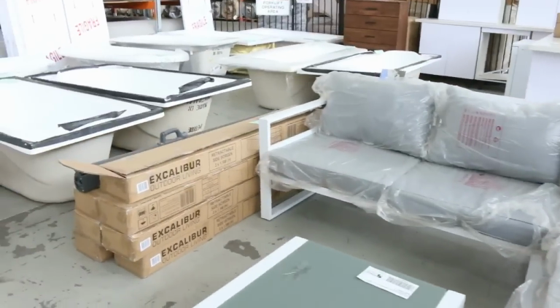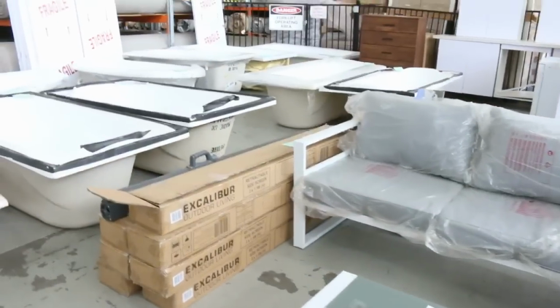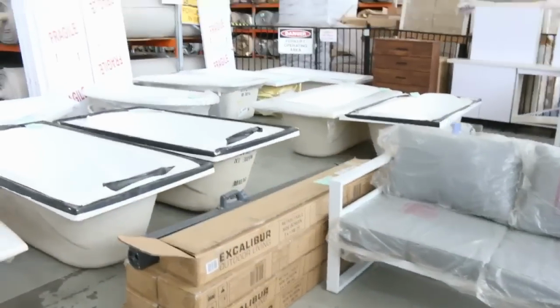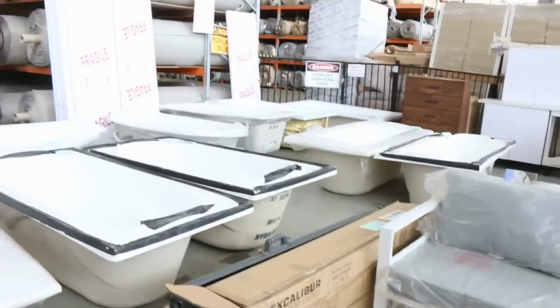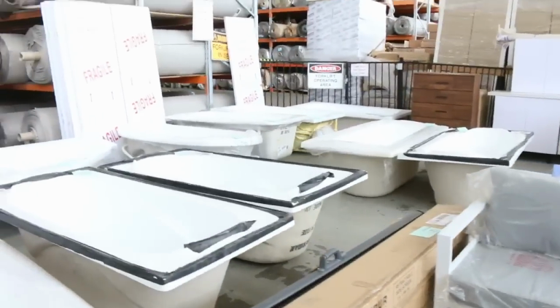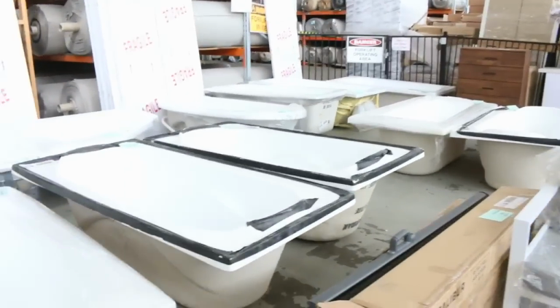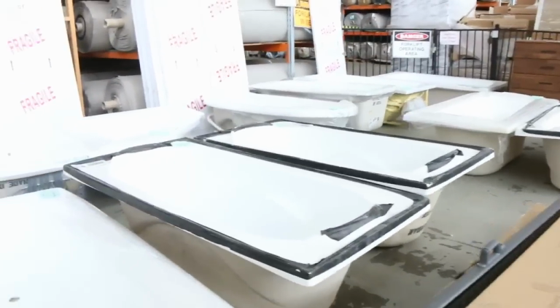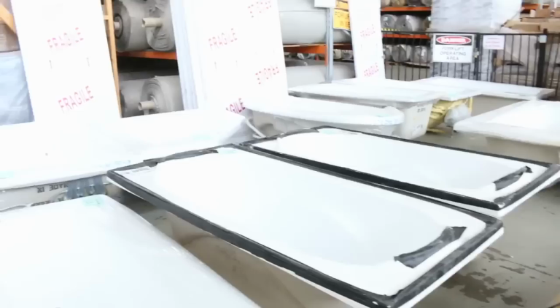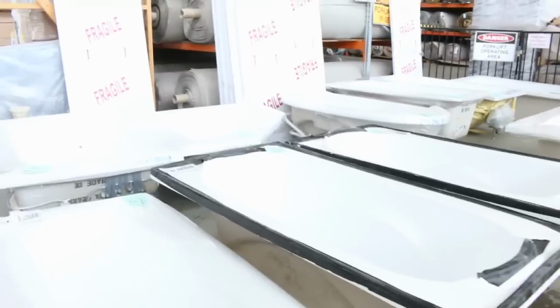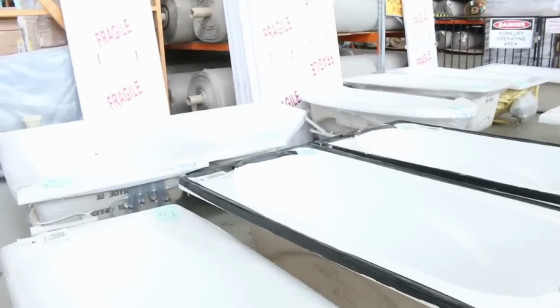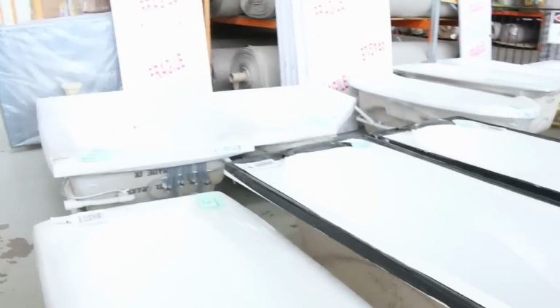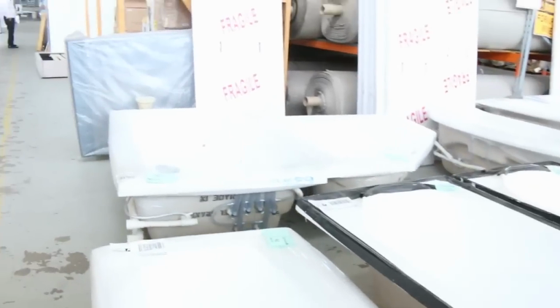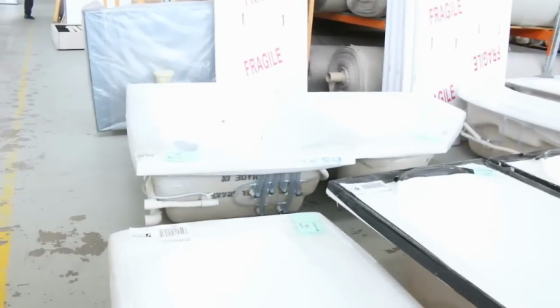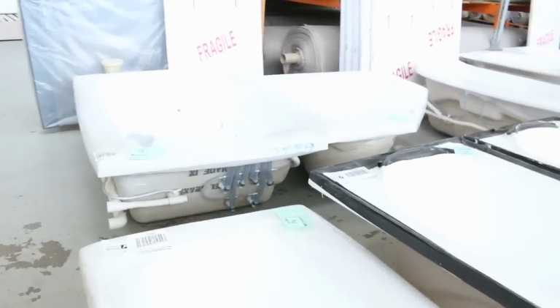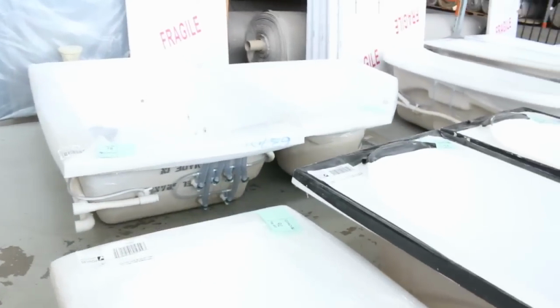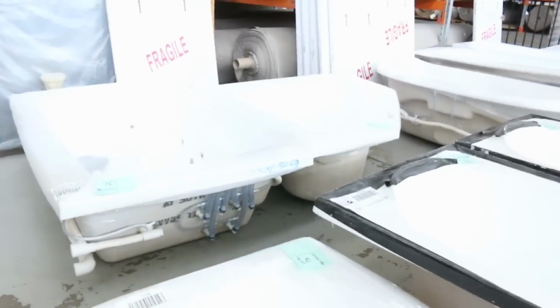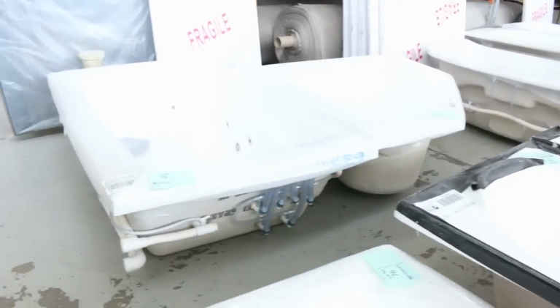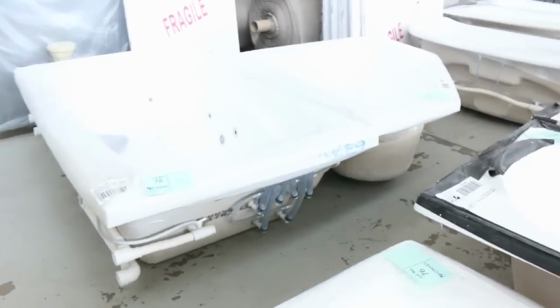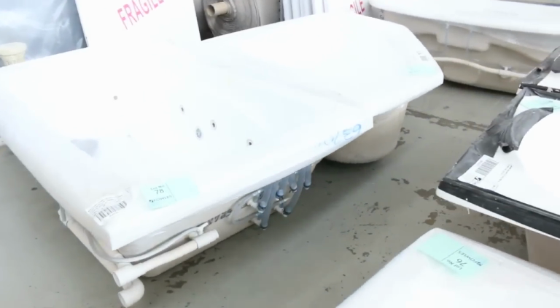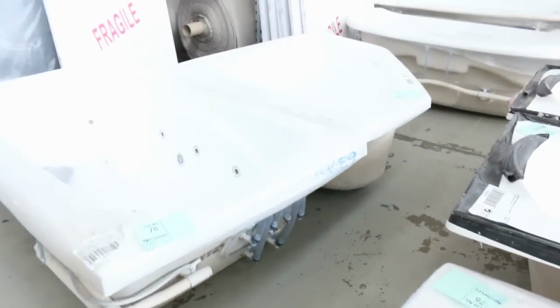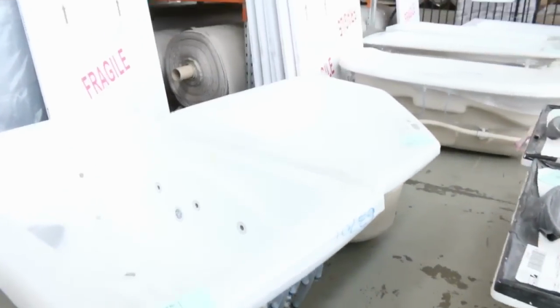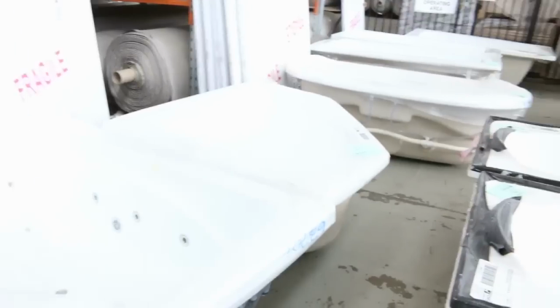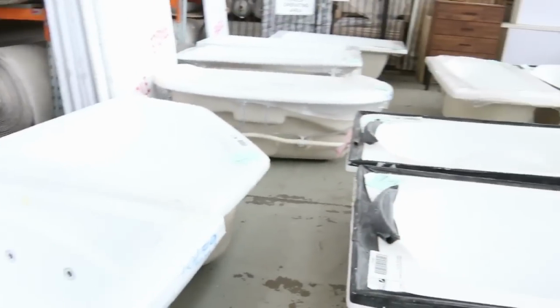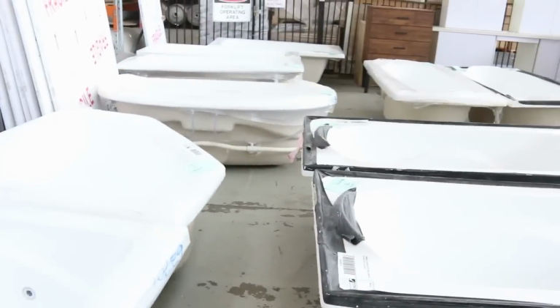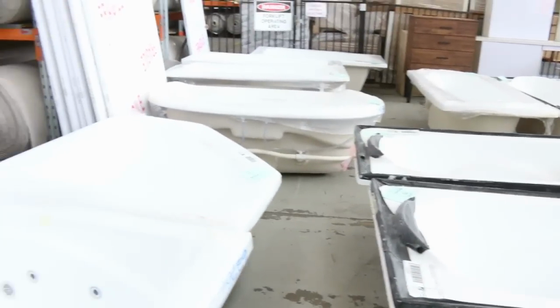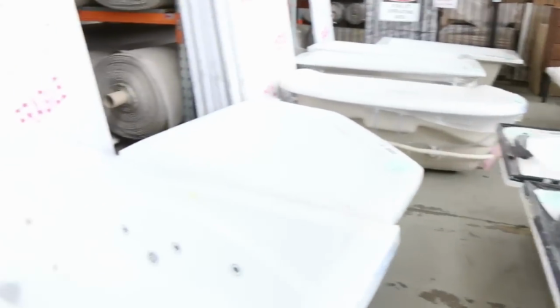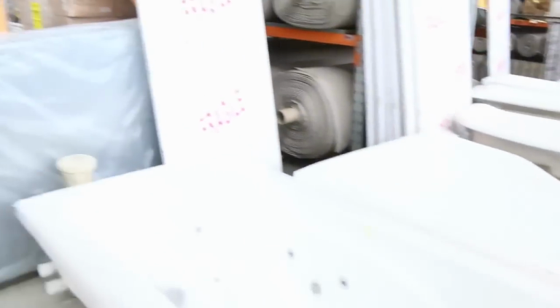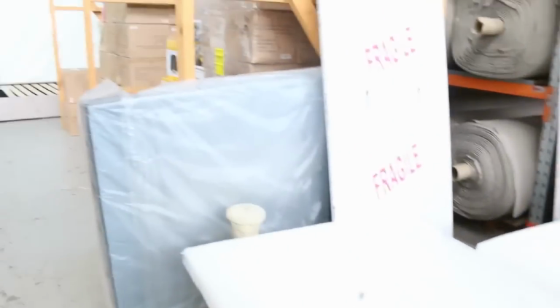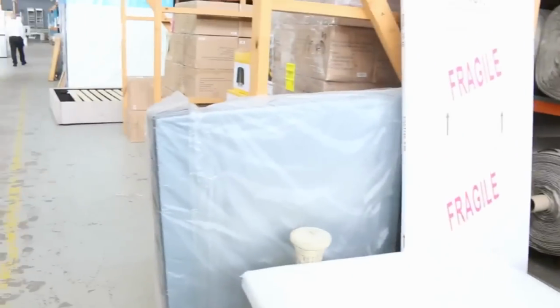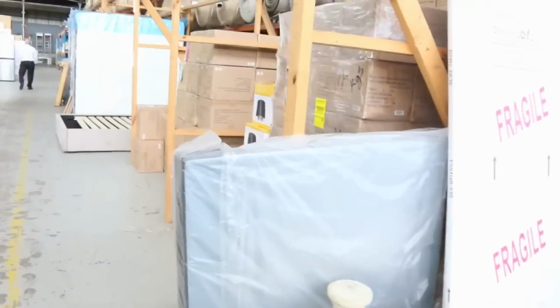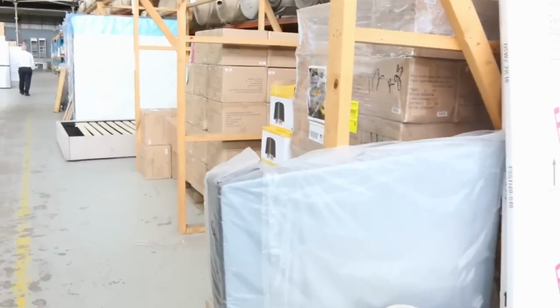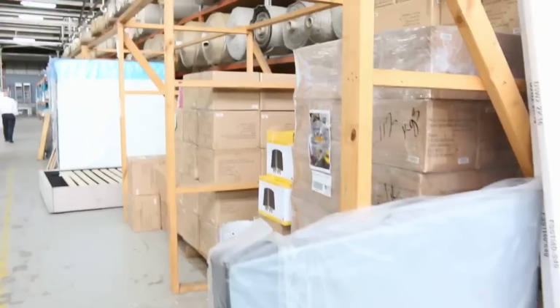A ton of baths — we've had an influx of bathroom gear. Some of the spa baths as well, we've got corner baths, freestandings, got the whole works in this week. So if you're looking for bathtubs, this is the week to come.